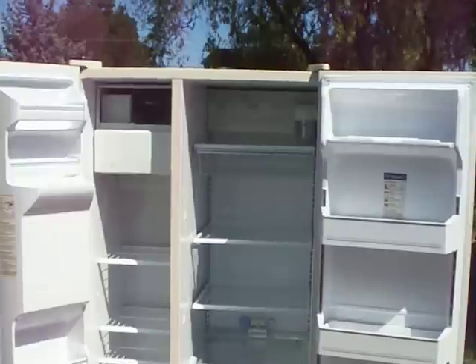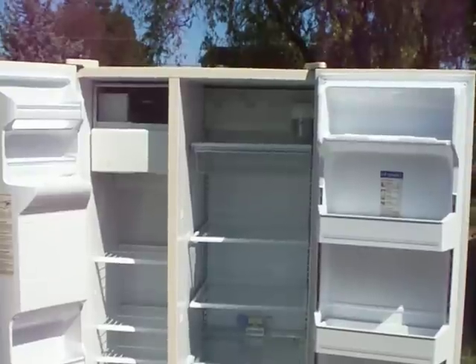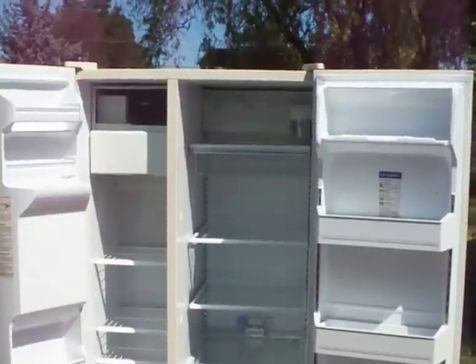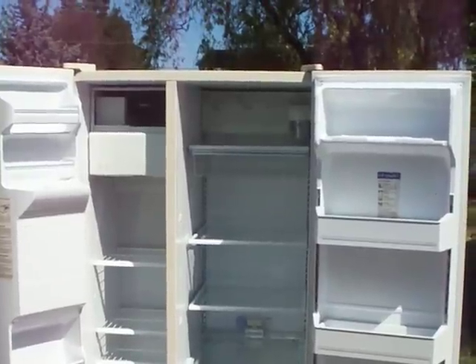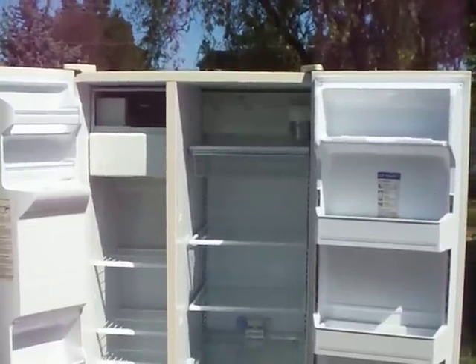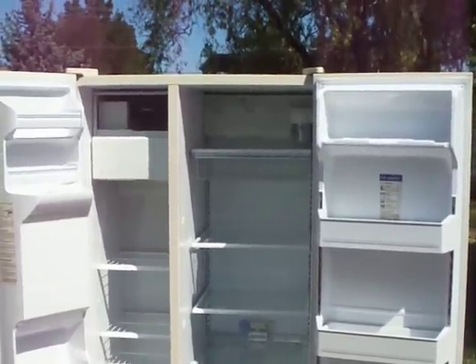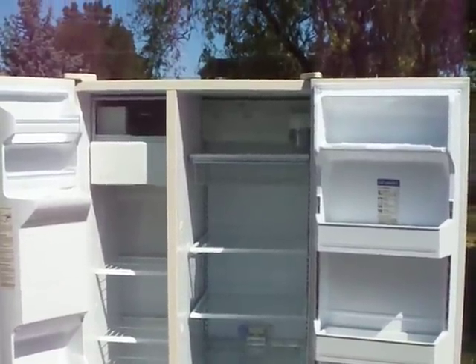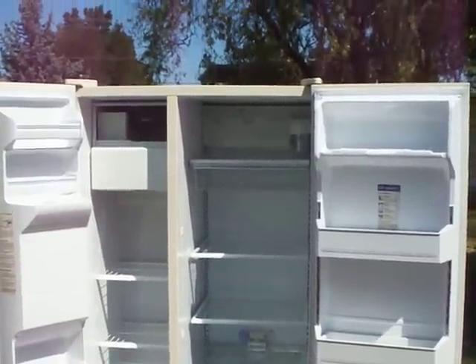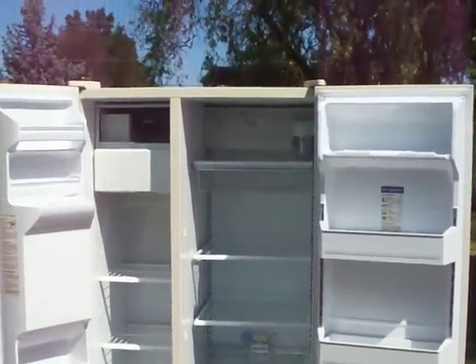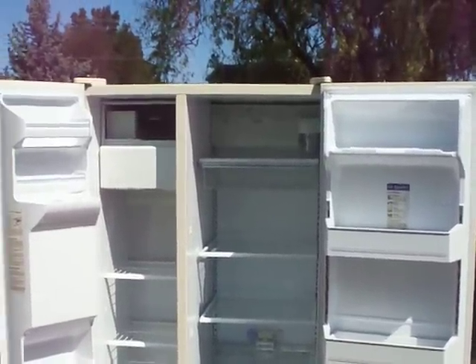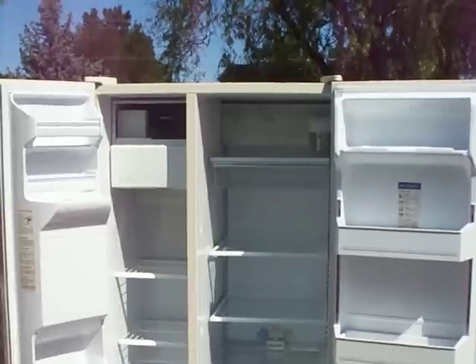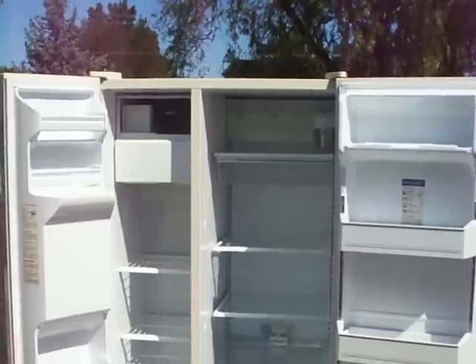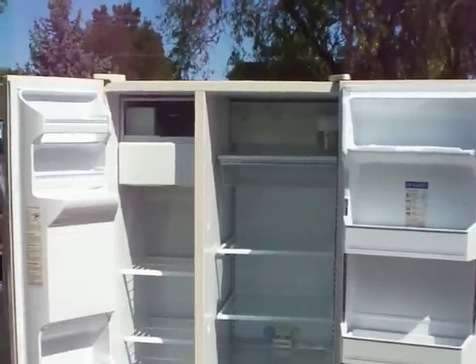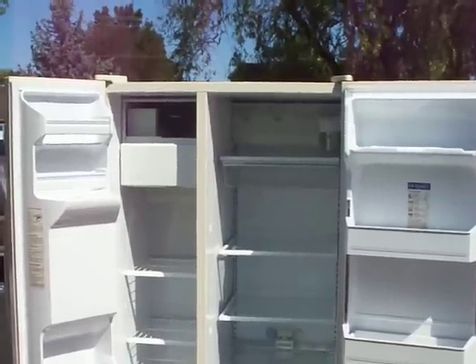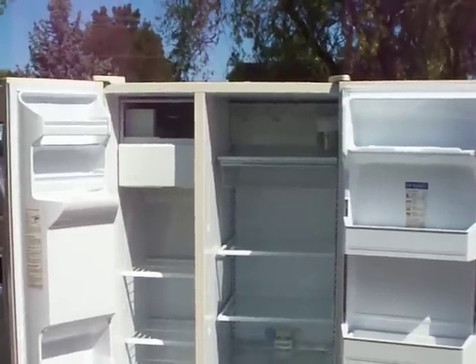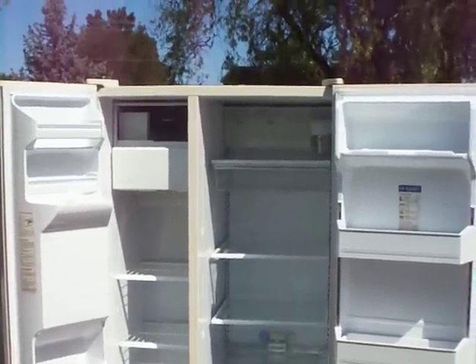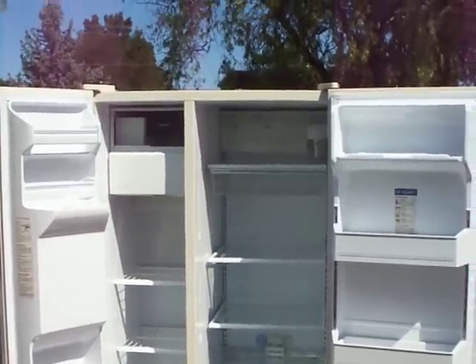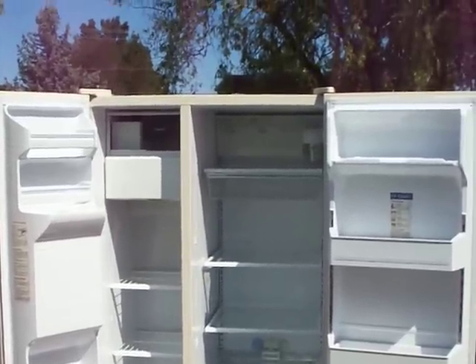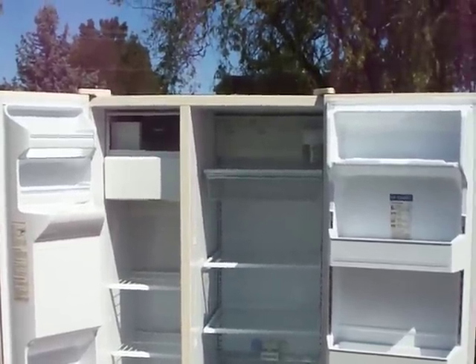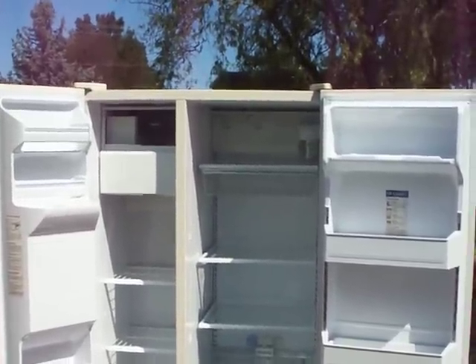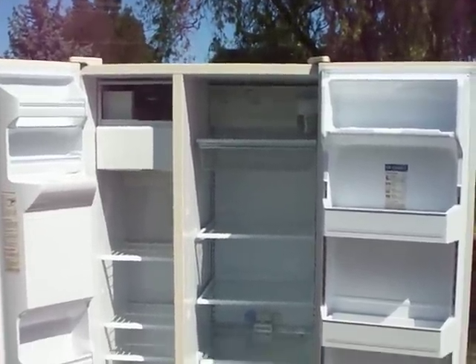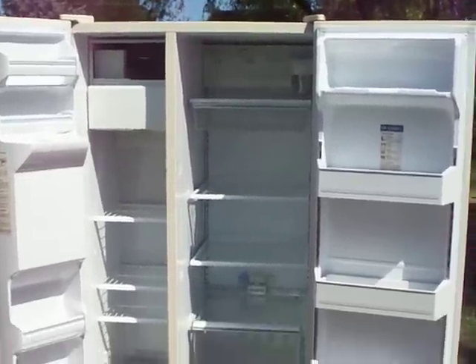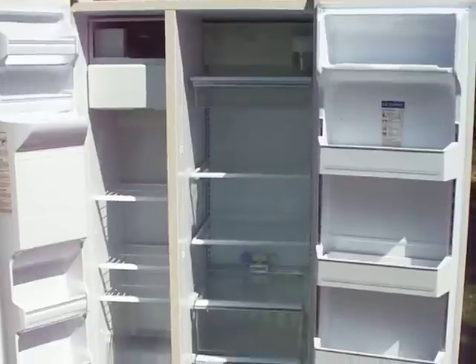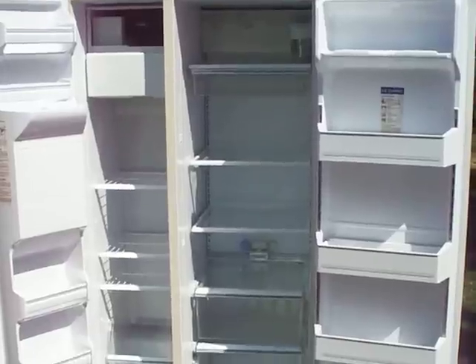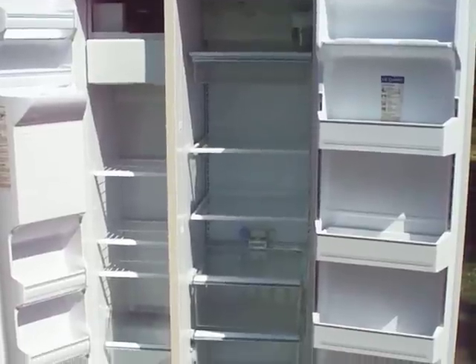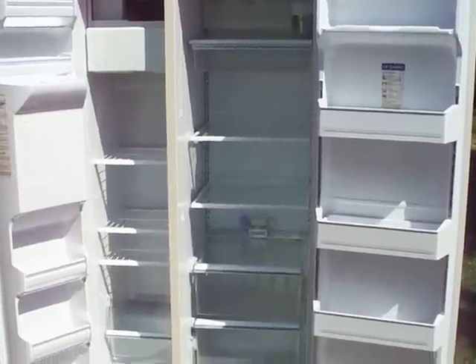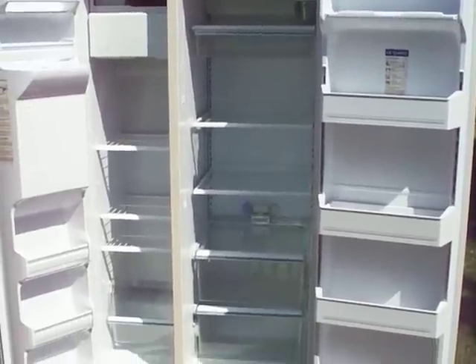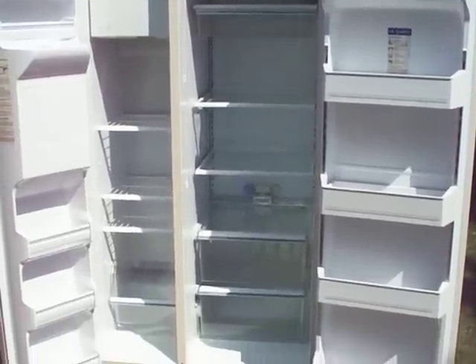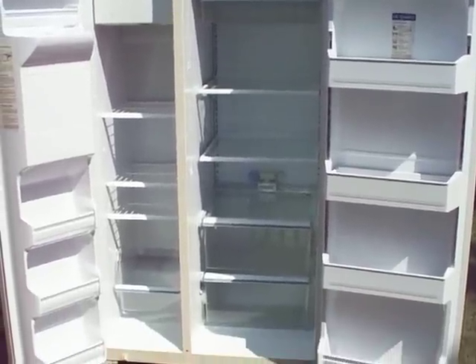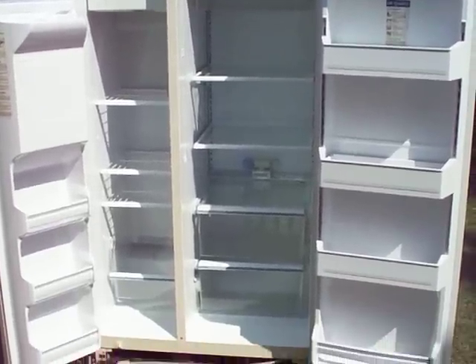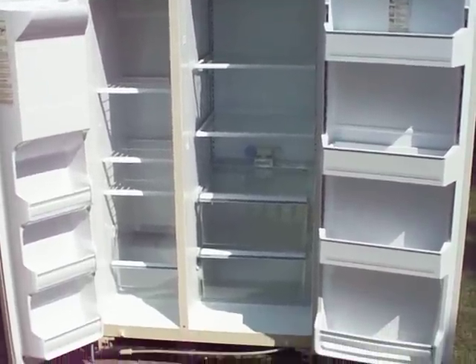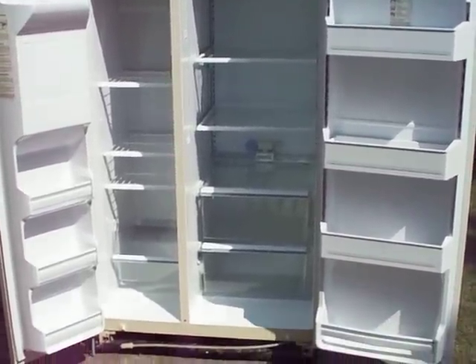Thanks for stopping by and checking out this refrigerator we have available. It's a GE, it's a side-by-side, about 25 cubic foot inside. You can see there's a lot of space to put all the stuff. If you've got a big family, this is what you're going to want to have.